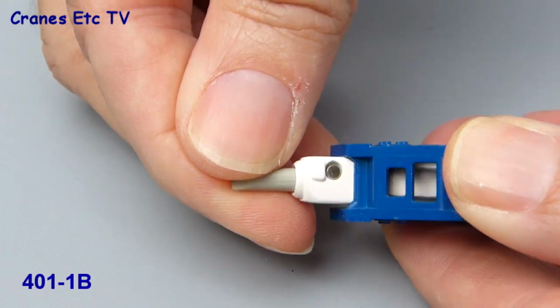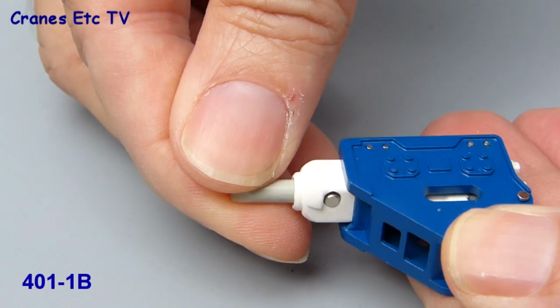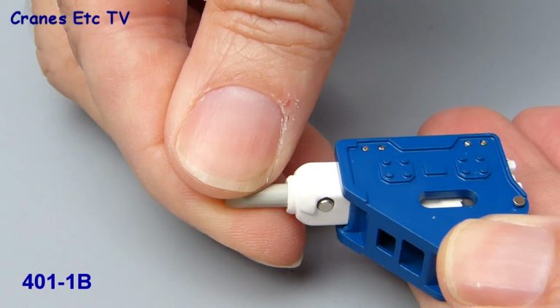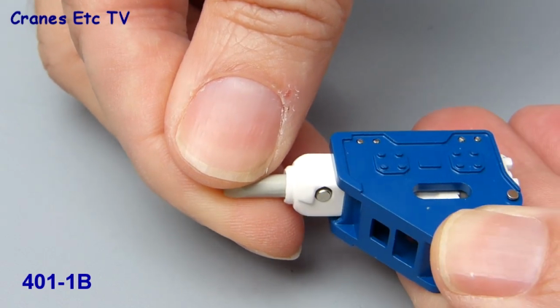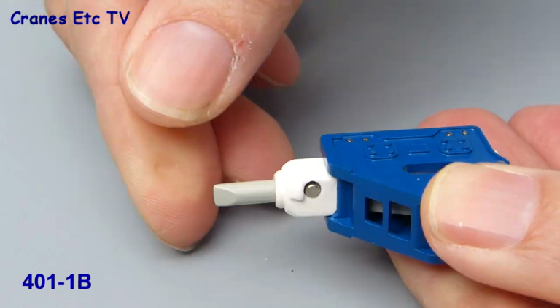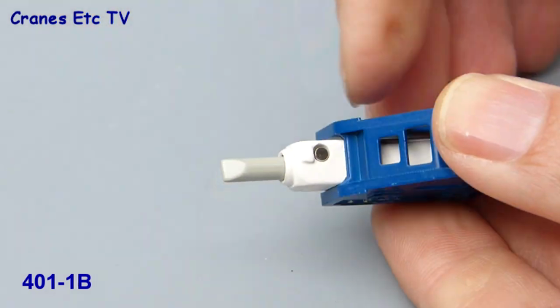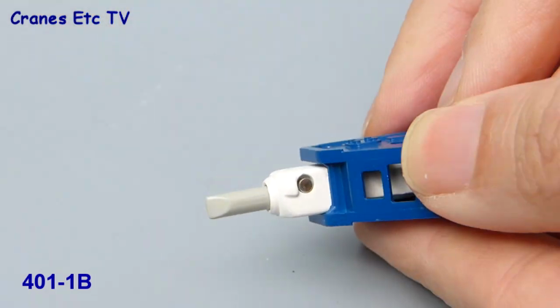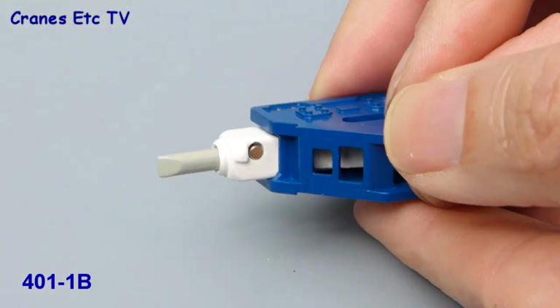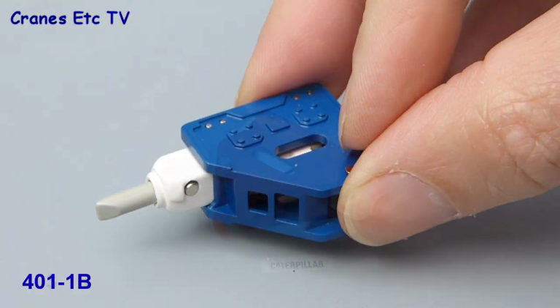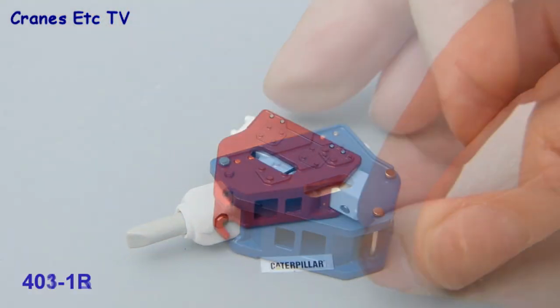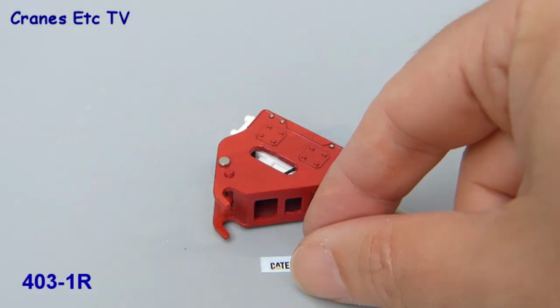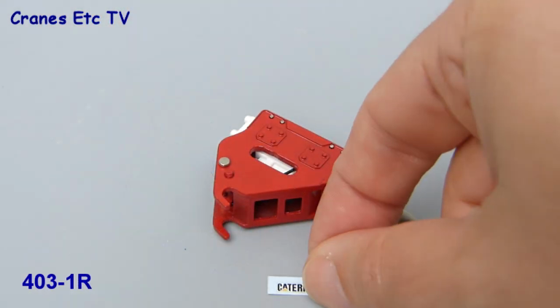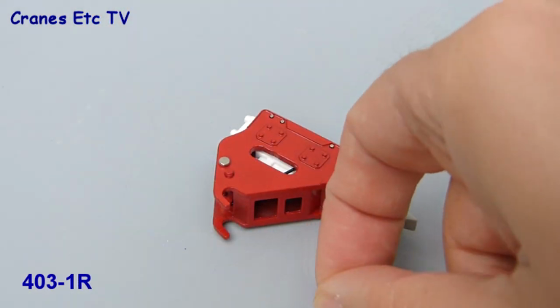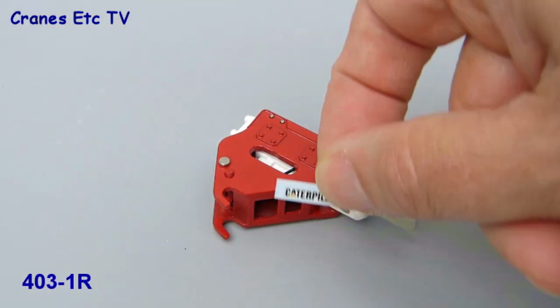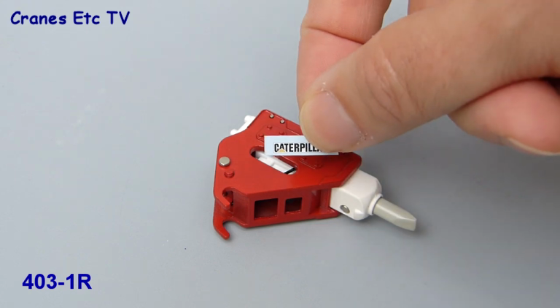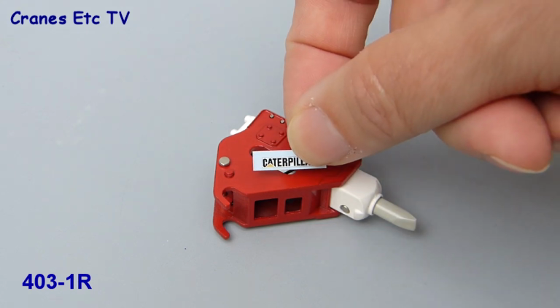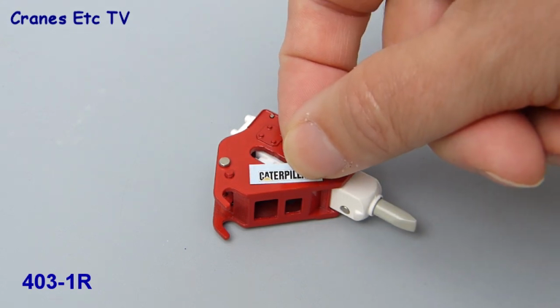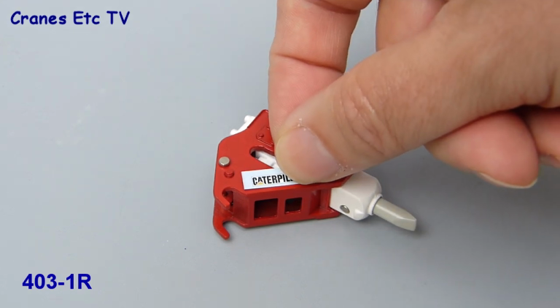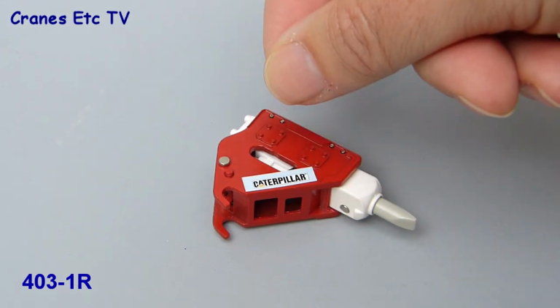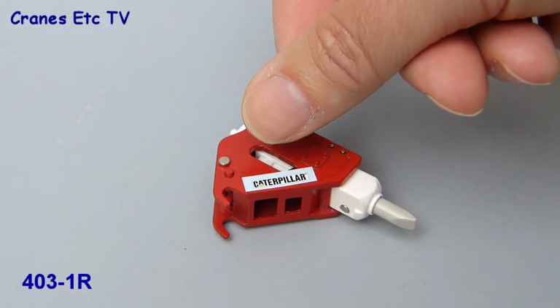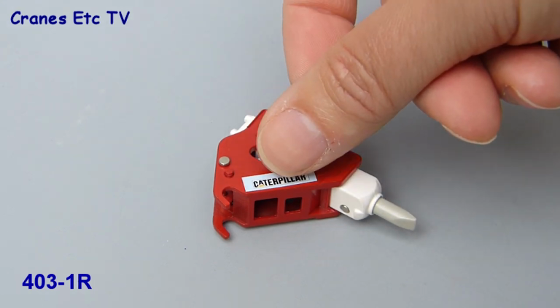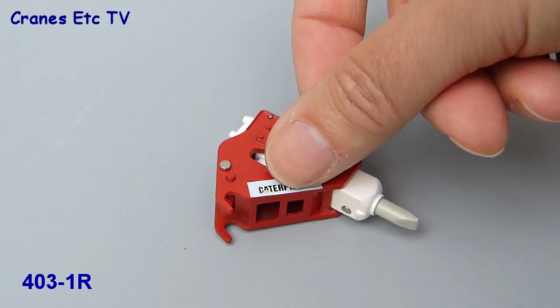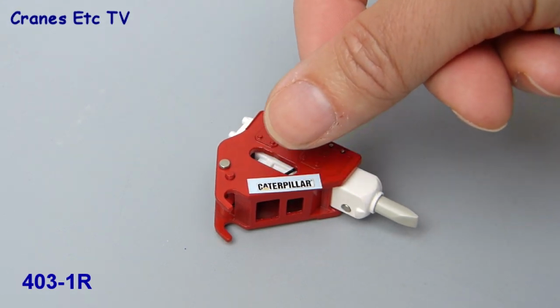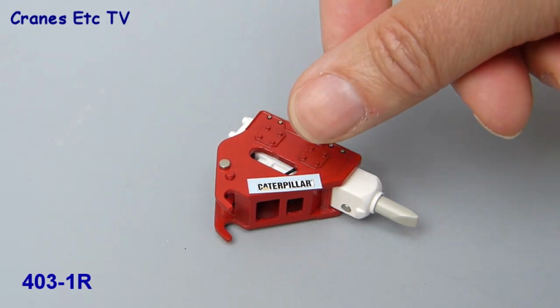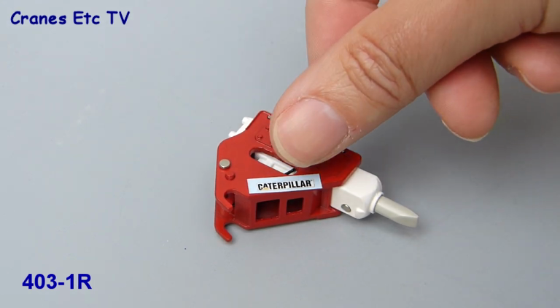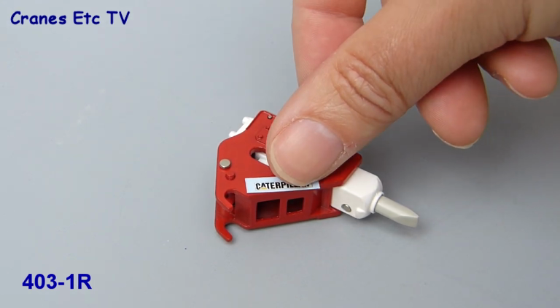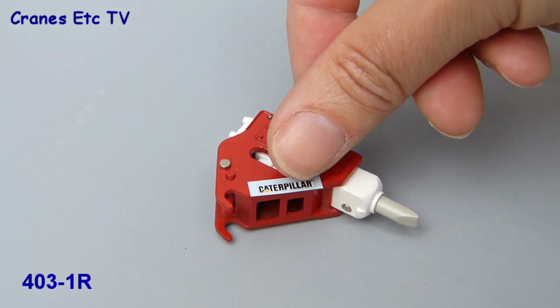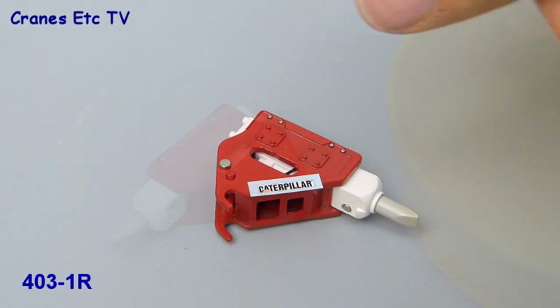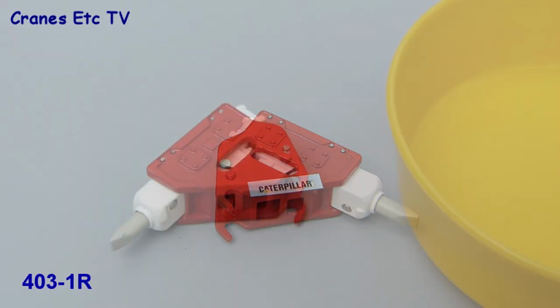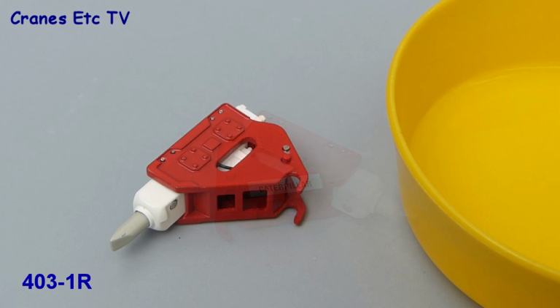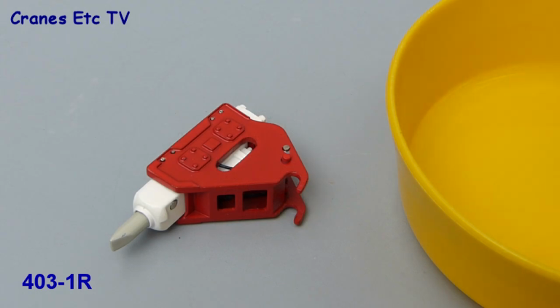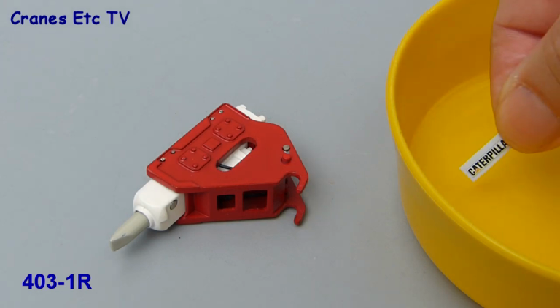We'll now look at fitting one of the hammers, which will vary depending on the base model you're fitting it to. We'll fix this hammer to a Caterpillar 336DL, and the first thing is to apply the transfers.